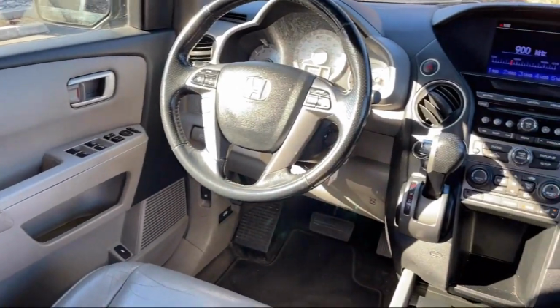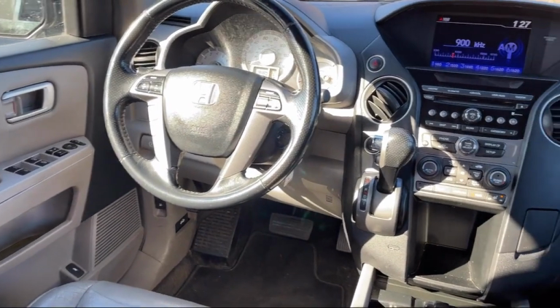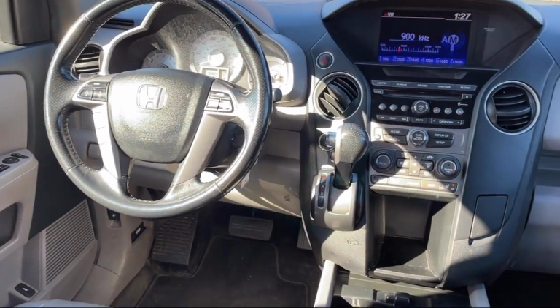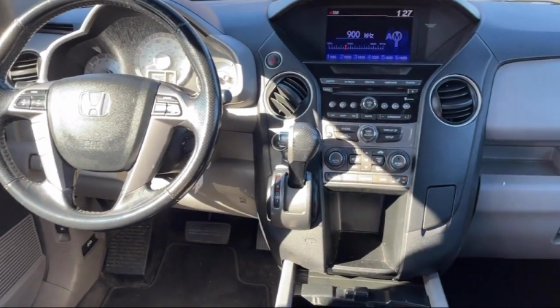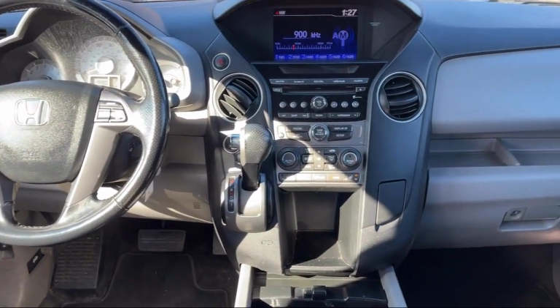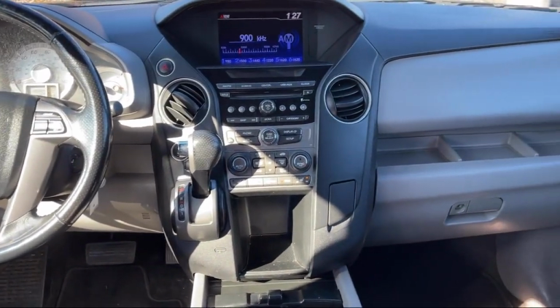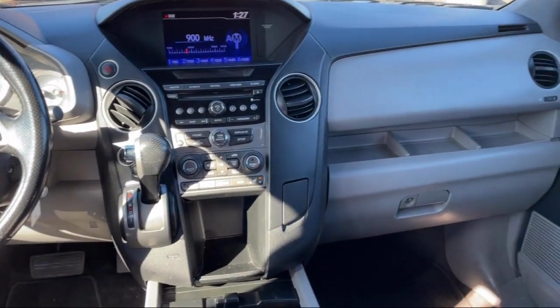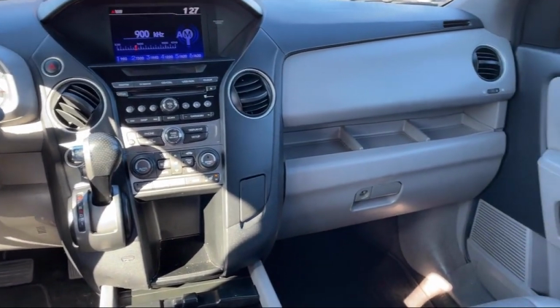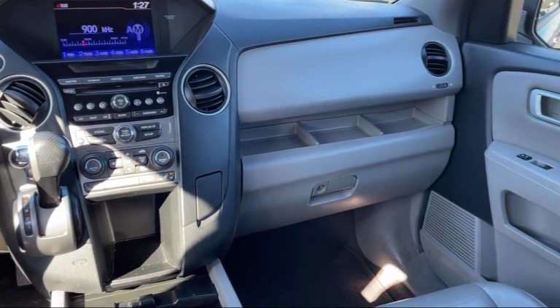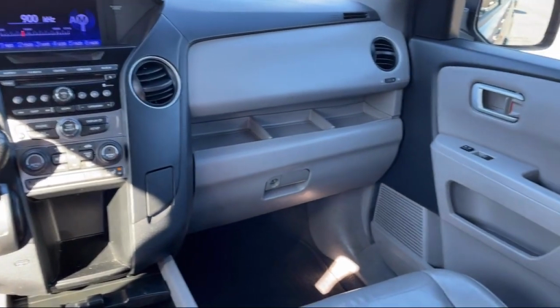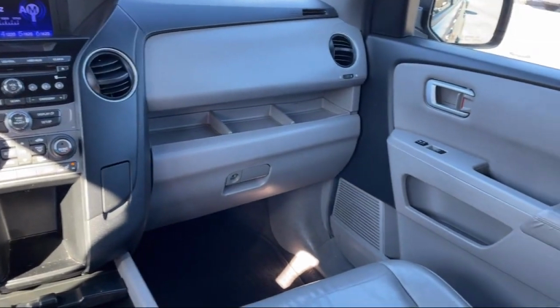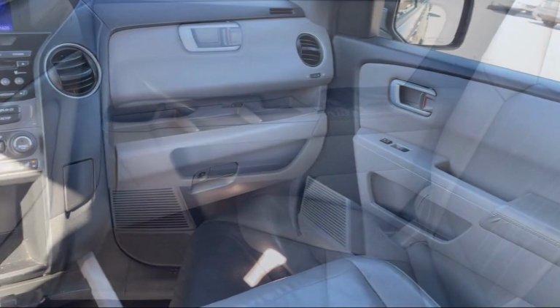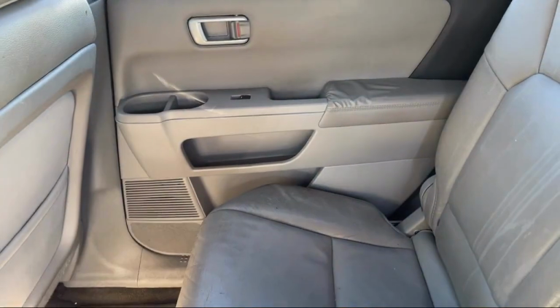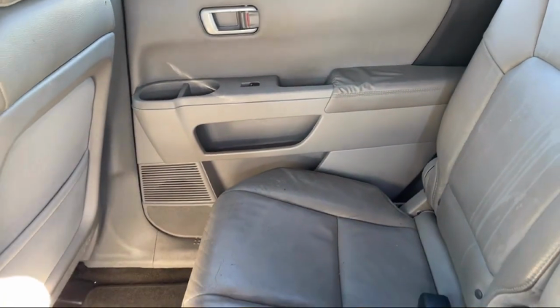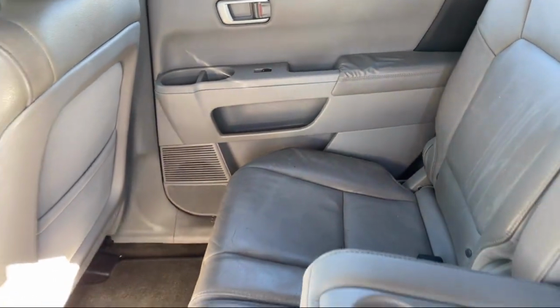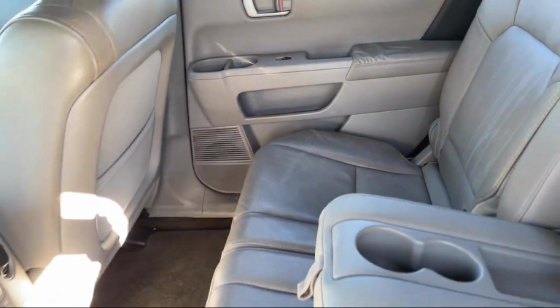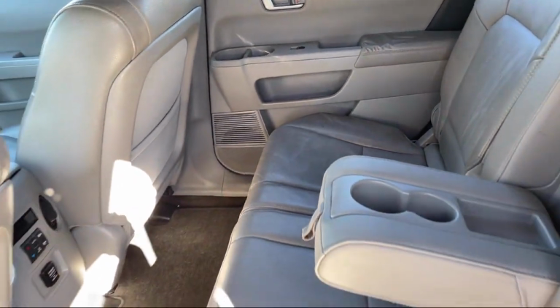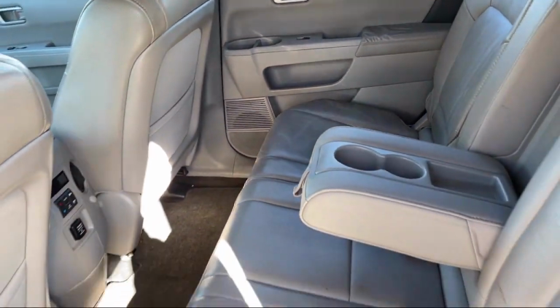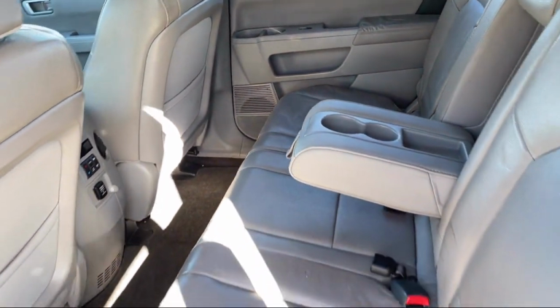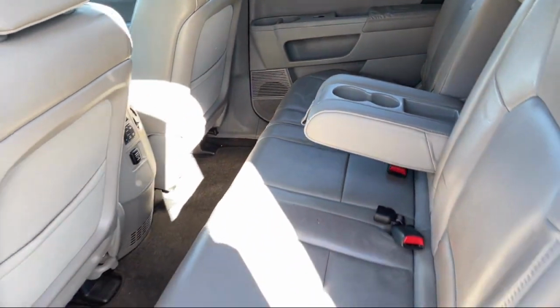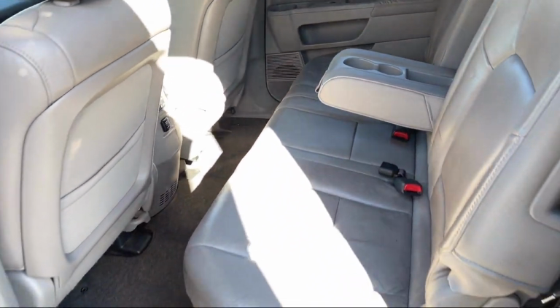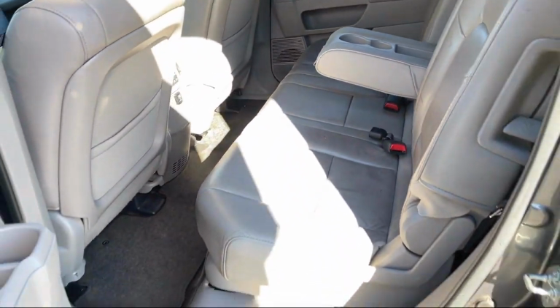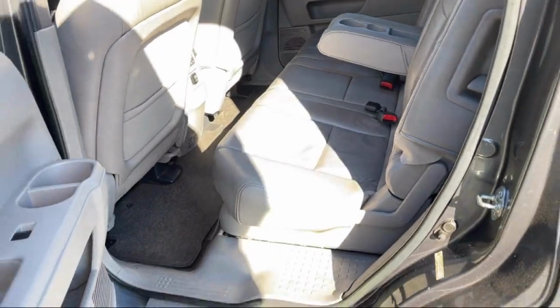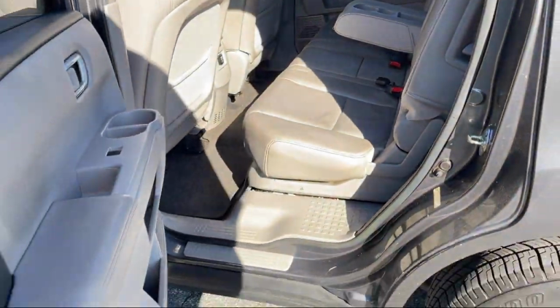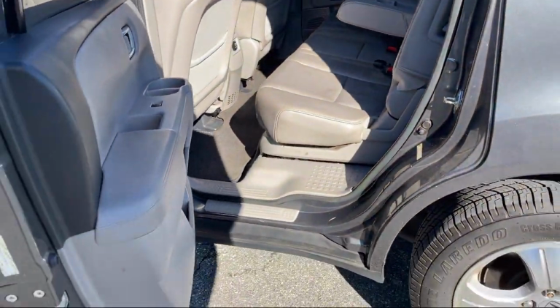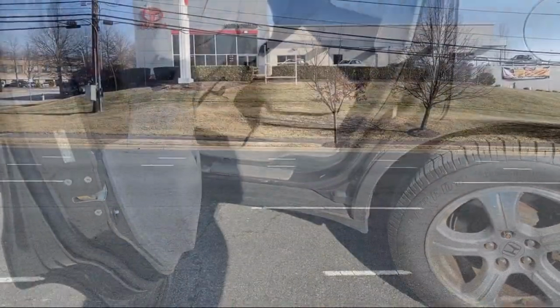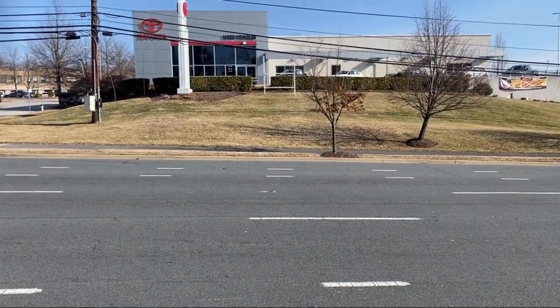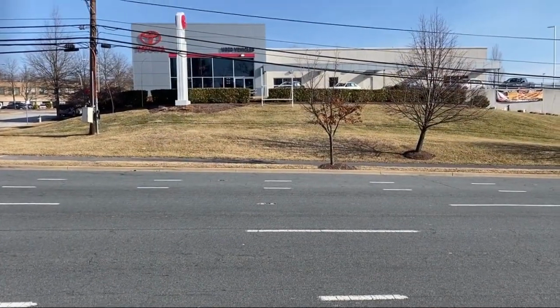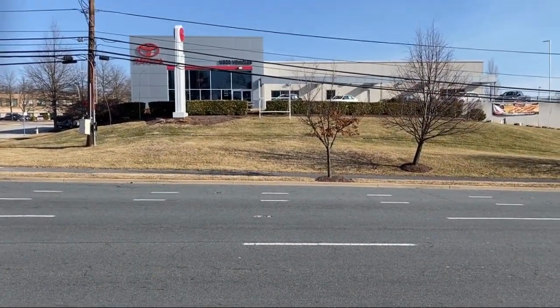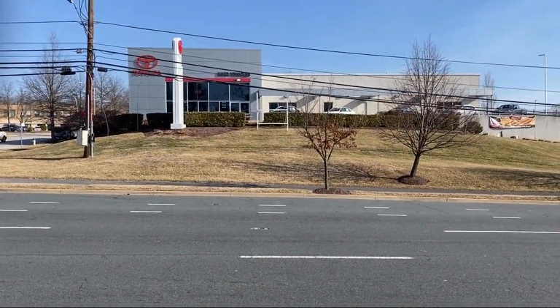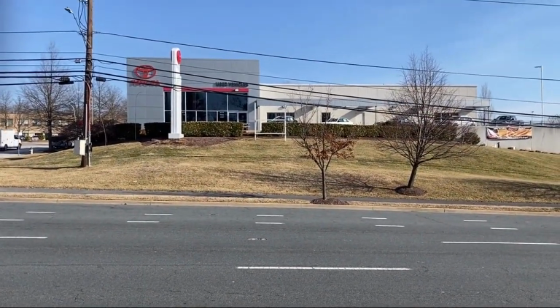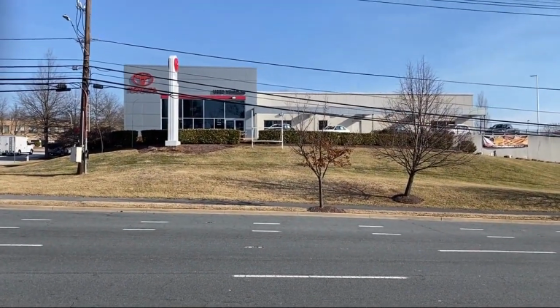Every Fitzway used vehicle we sell gets the Fitzway Checkout — a comprehensive inspection by our highly skilled technicians. We'll provide you a copy of the inspection report and a Carfax Vehicle History Report, so you'll know as much about the vehicle as we do.